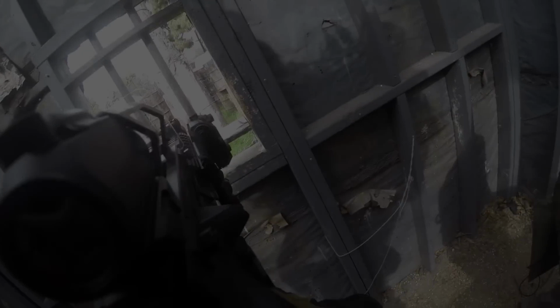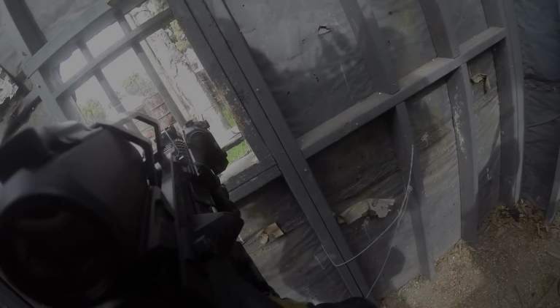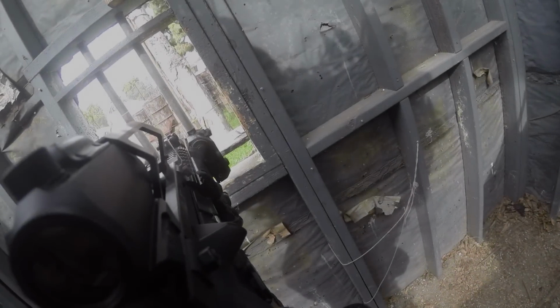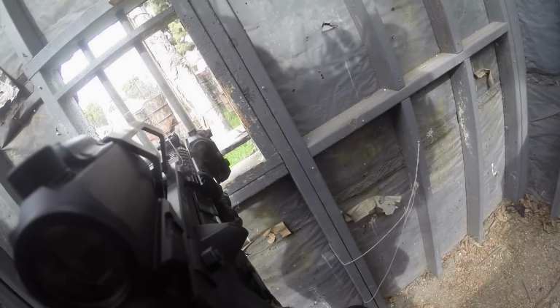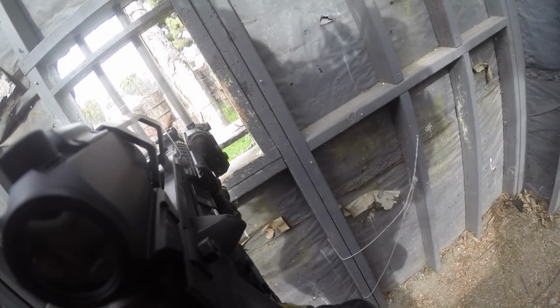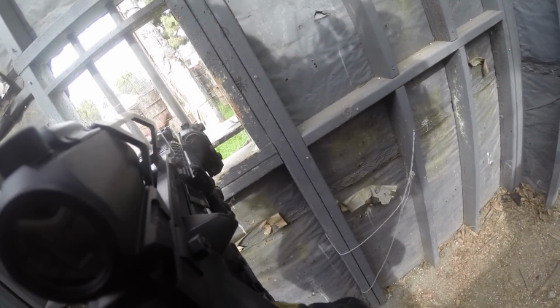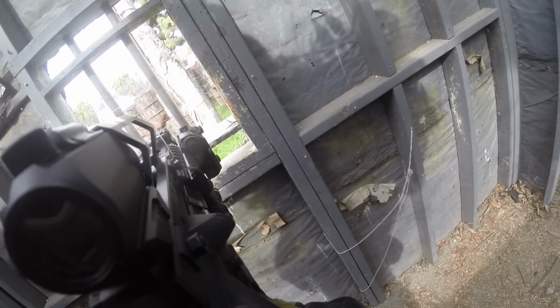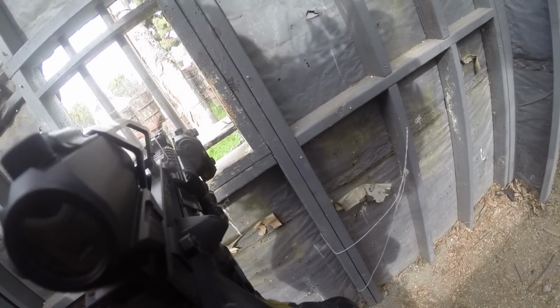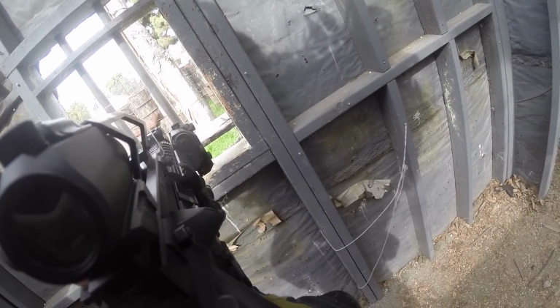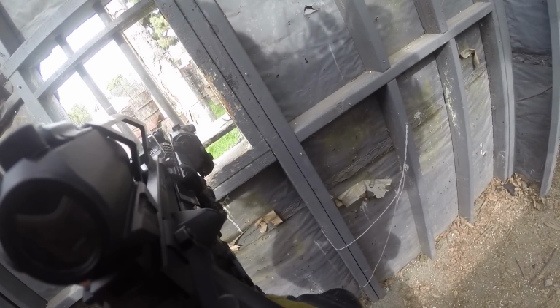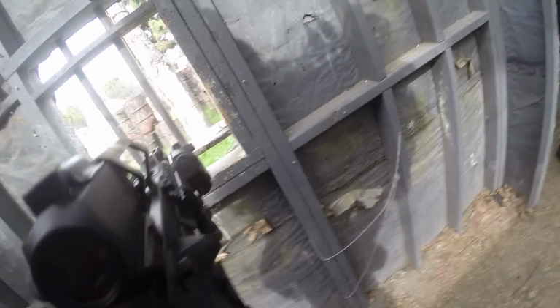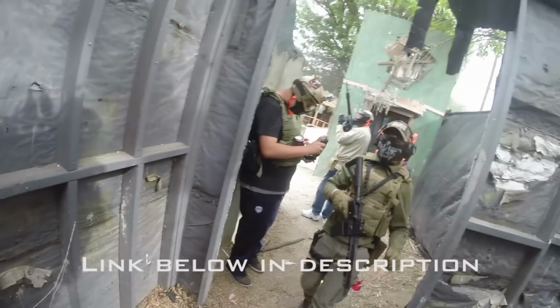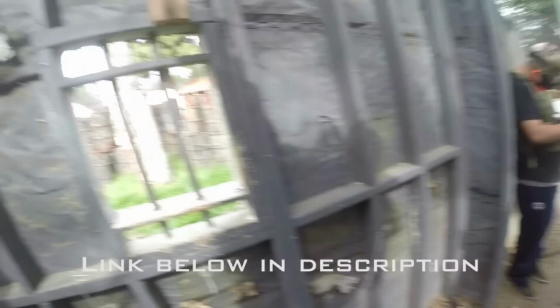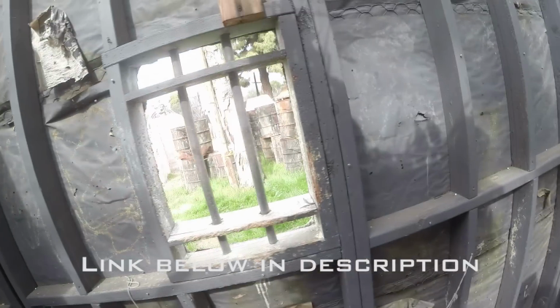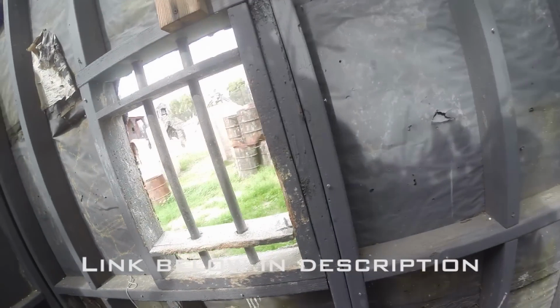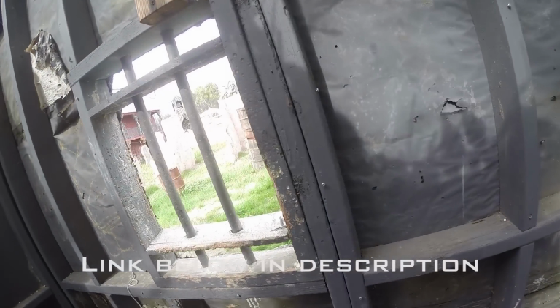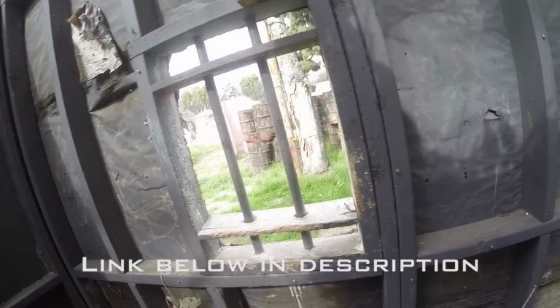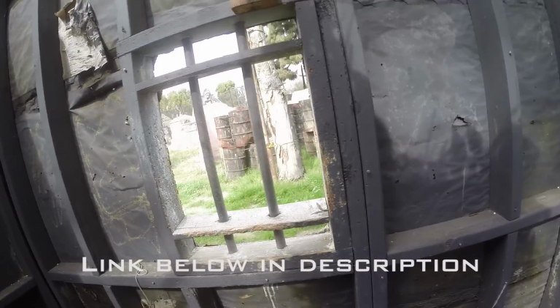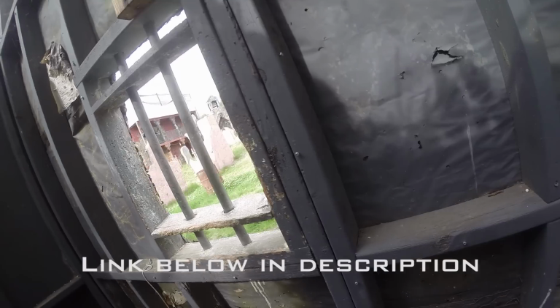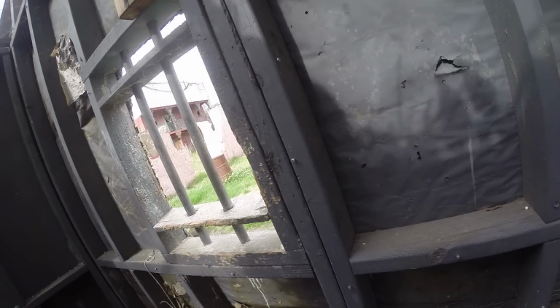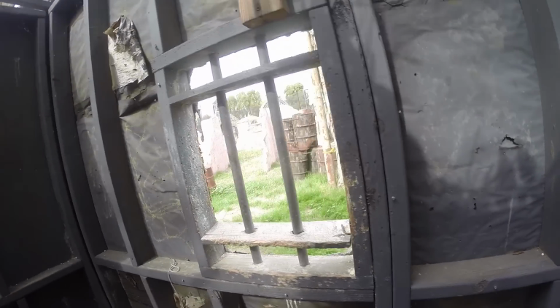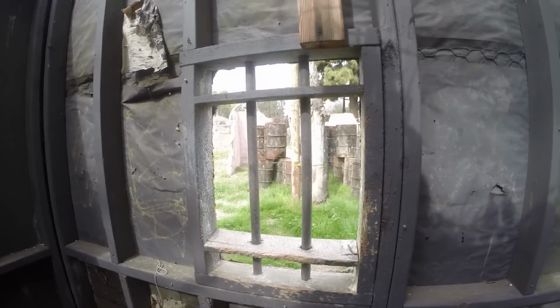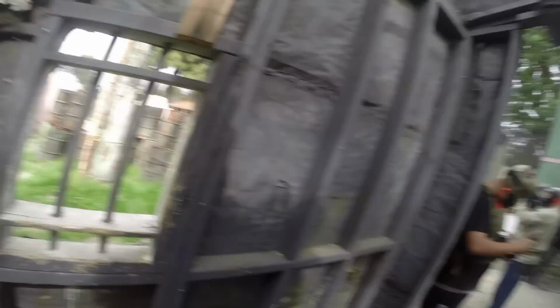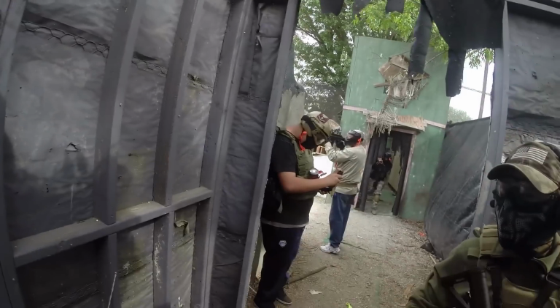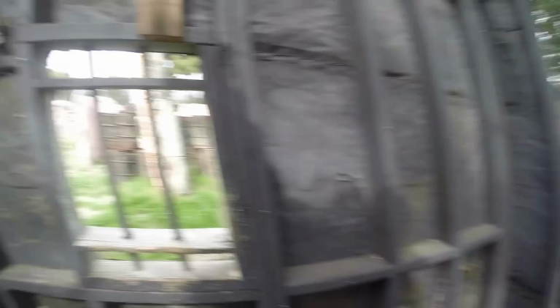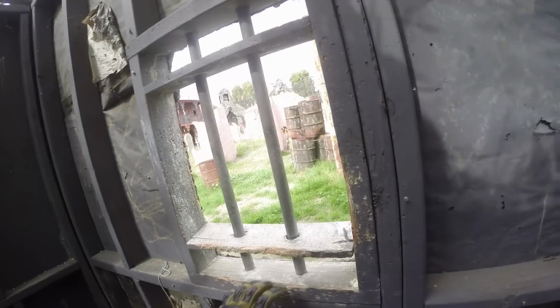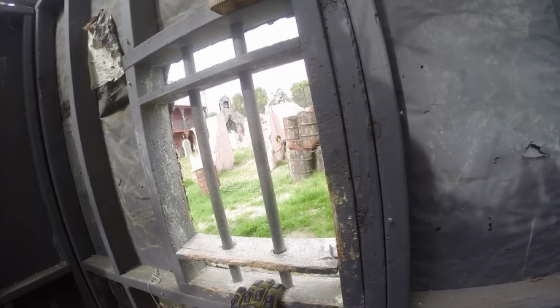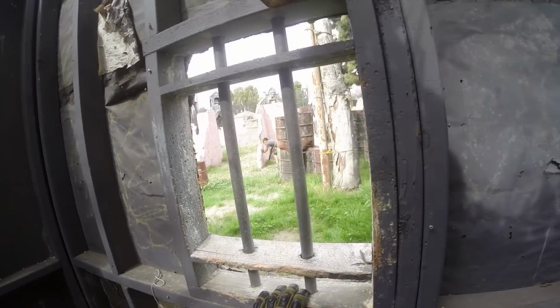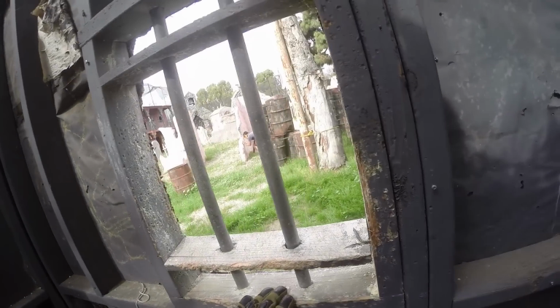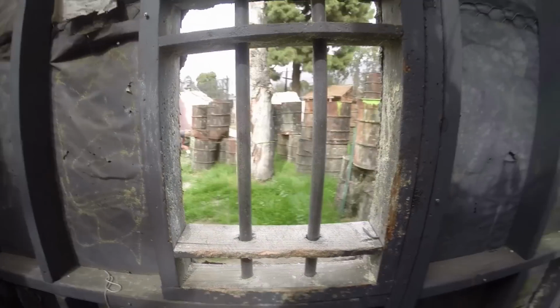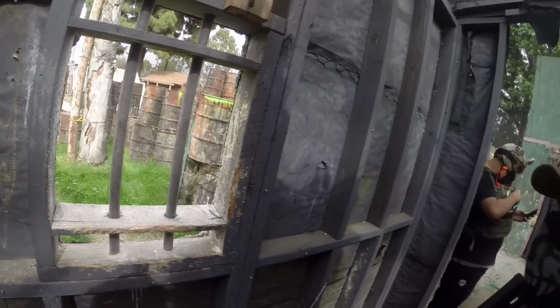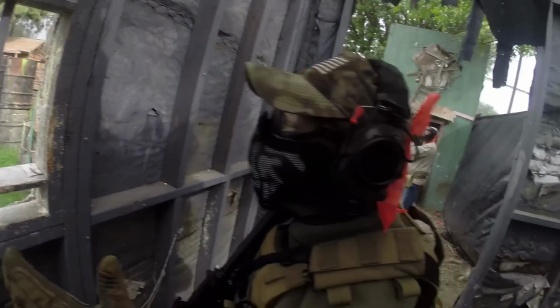Hey there Airsofters, MLite New W here. If you remember a little while ago, I did a review on the Troy MRFC Gen 2. With help from Todd LMG from Team GSX, we were able to add some parts internally and externally to help the gun perform better on the field.